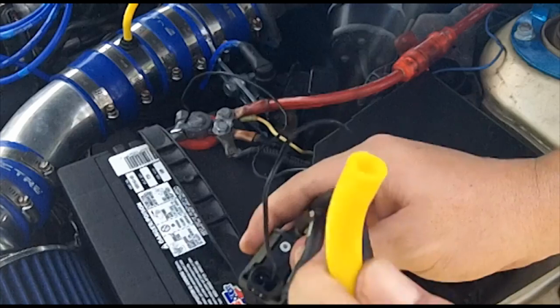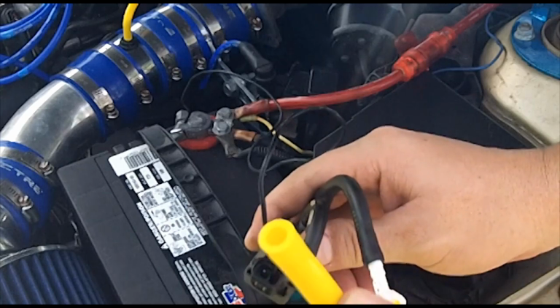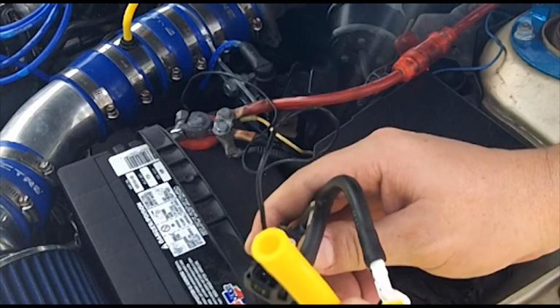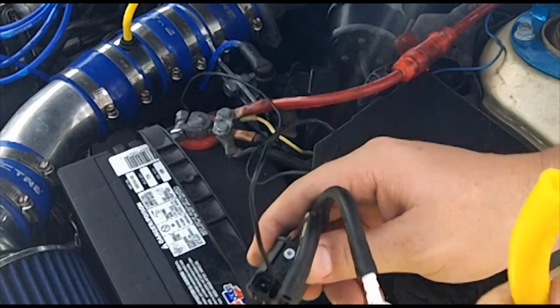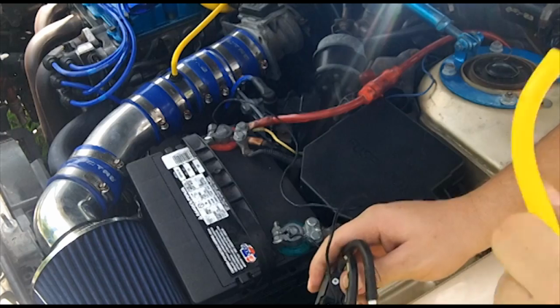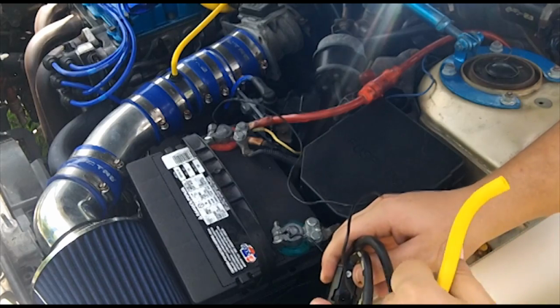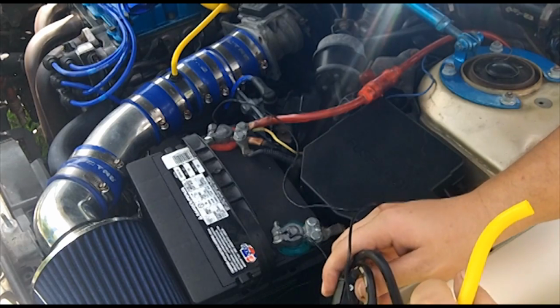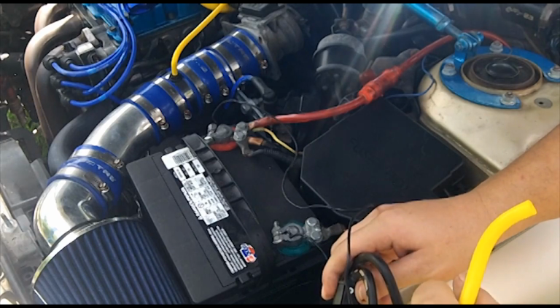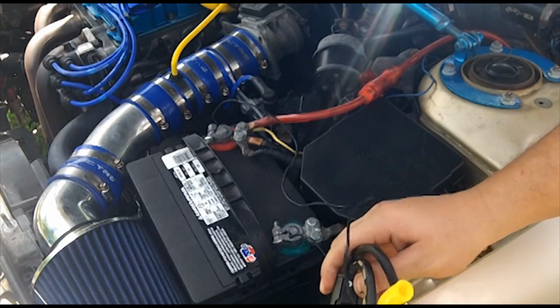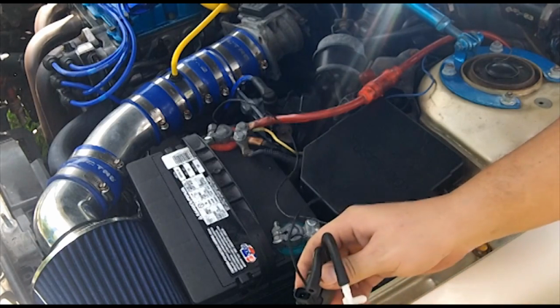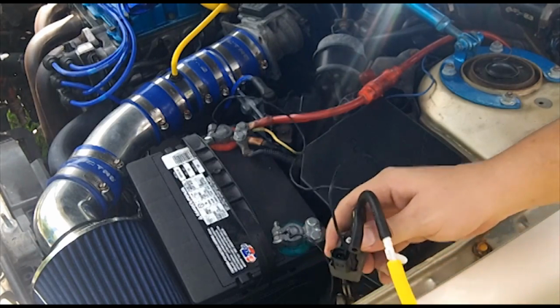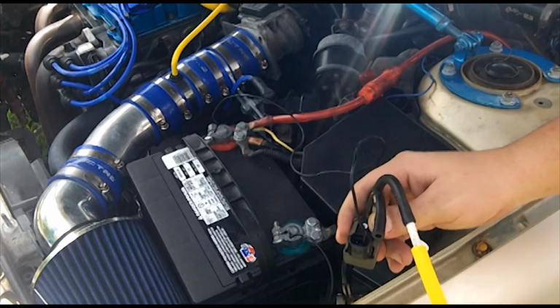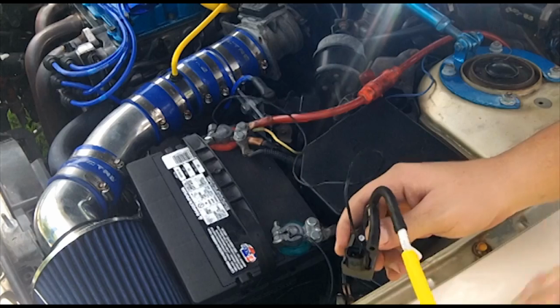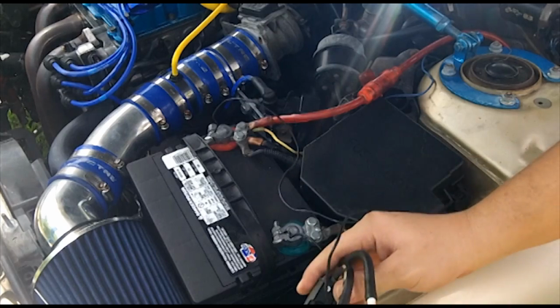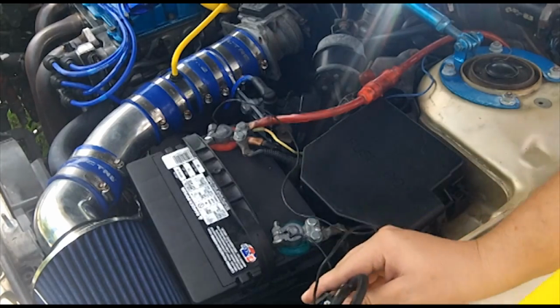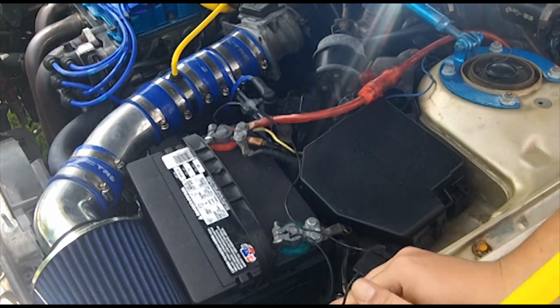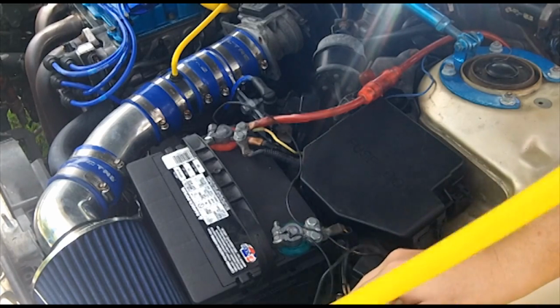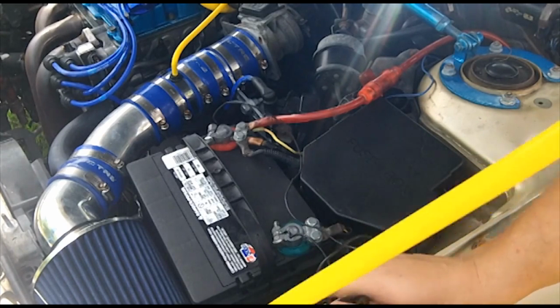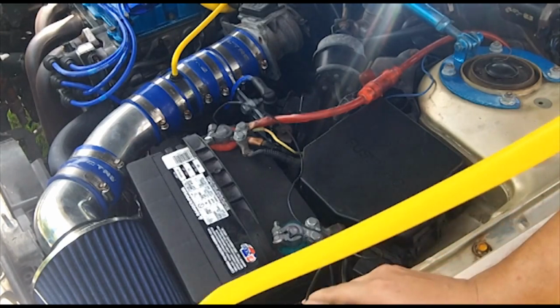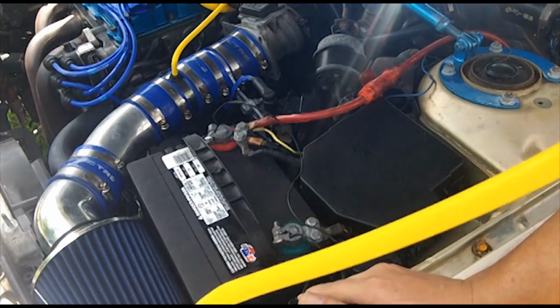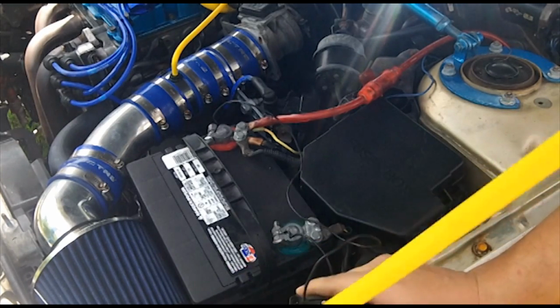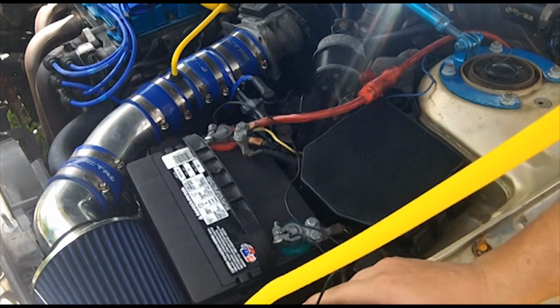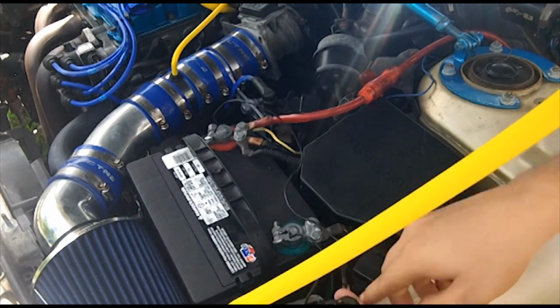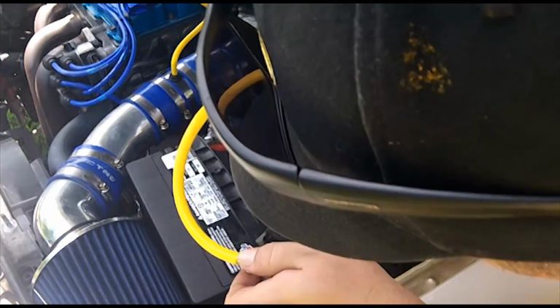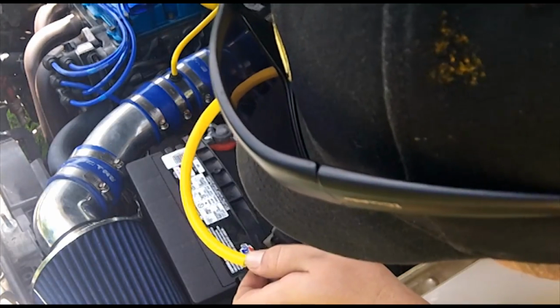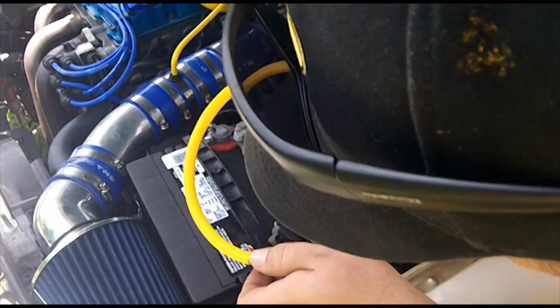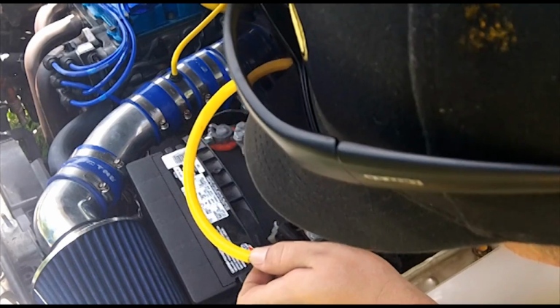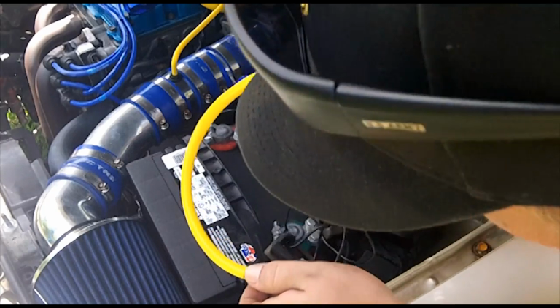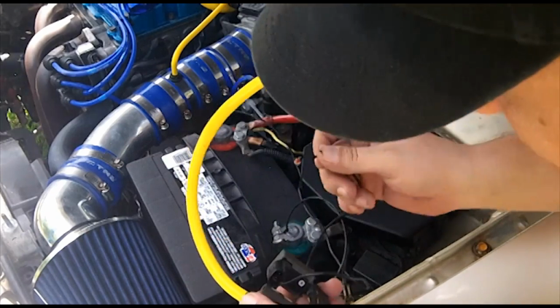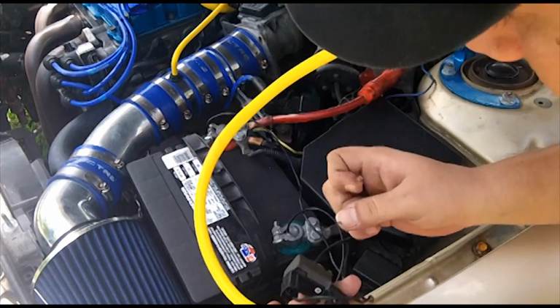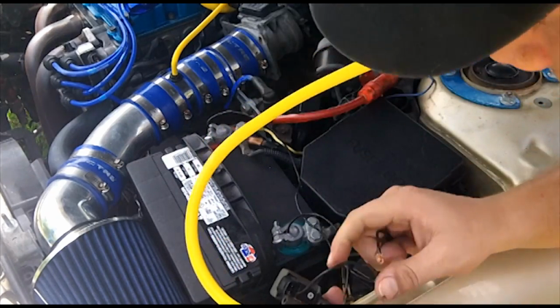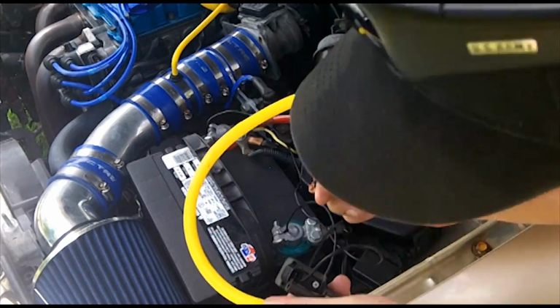That's your solenoid clicking. Blow through here - as long as that power is touching that pin, this valve will open. This is working.